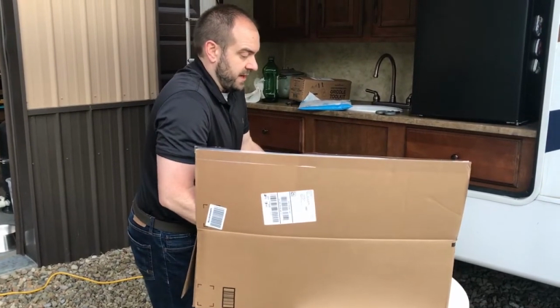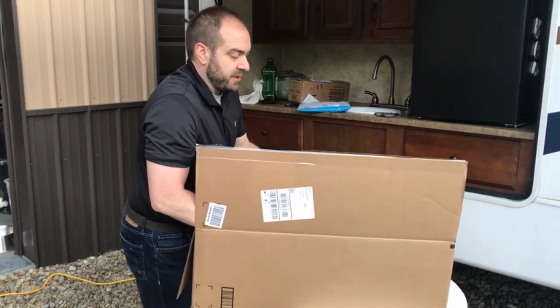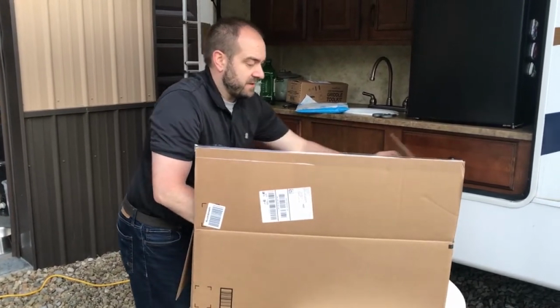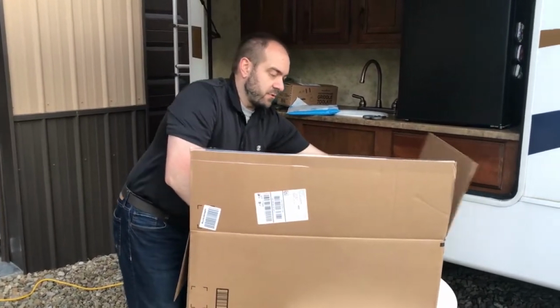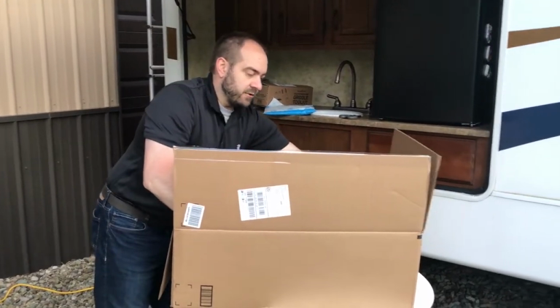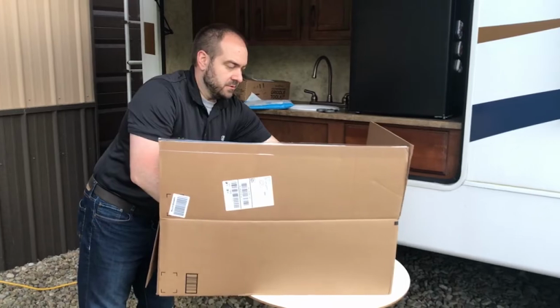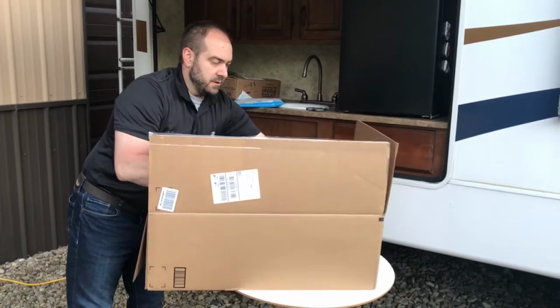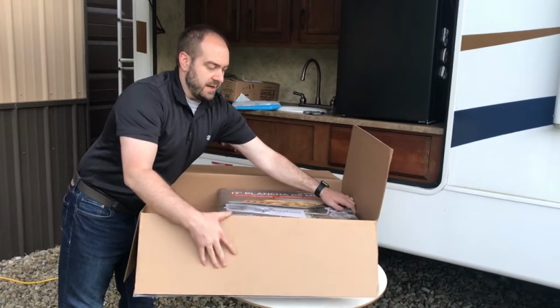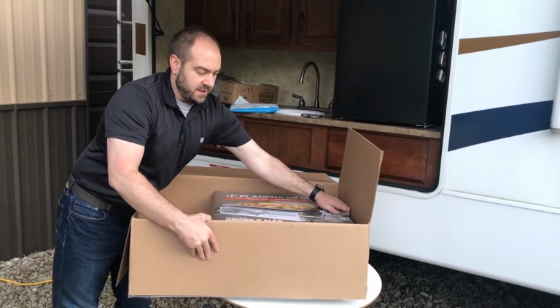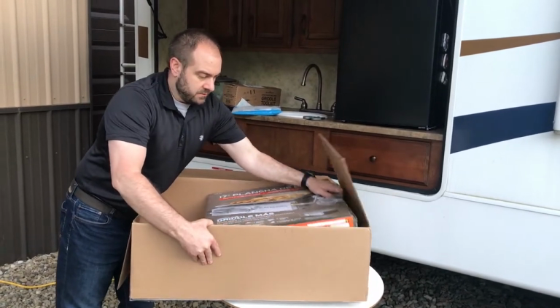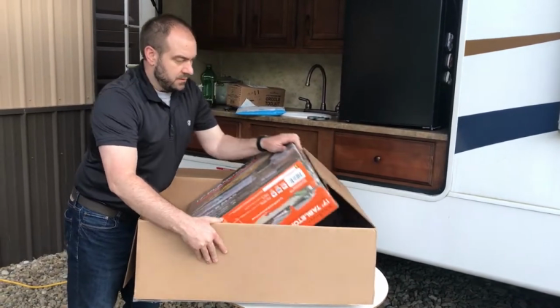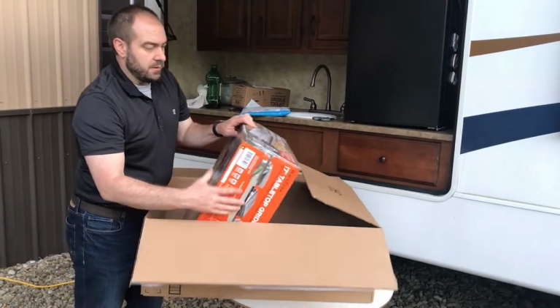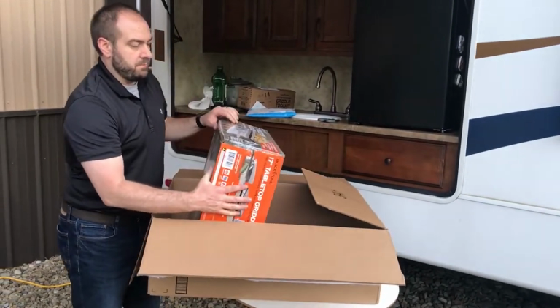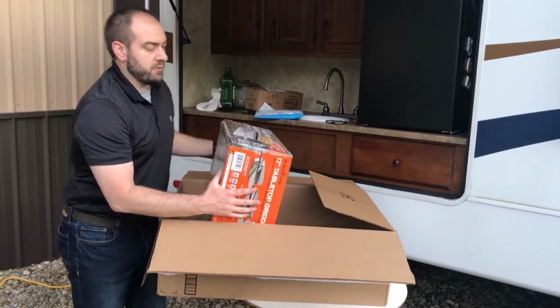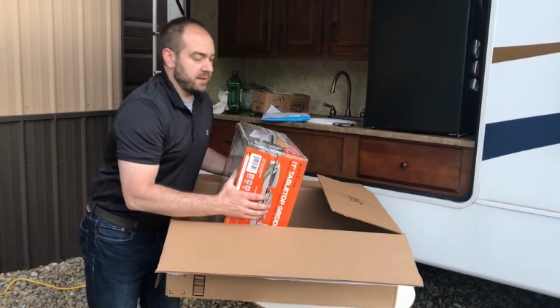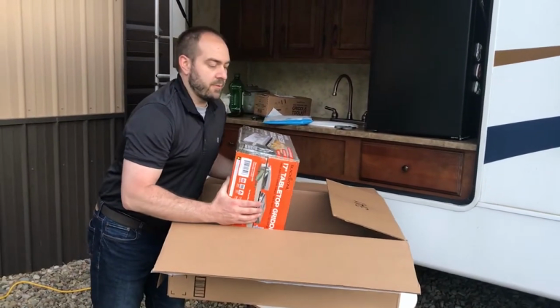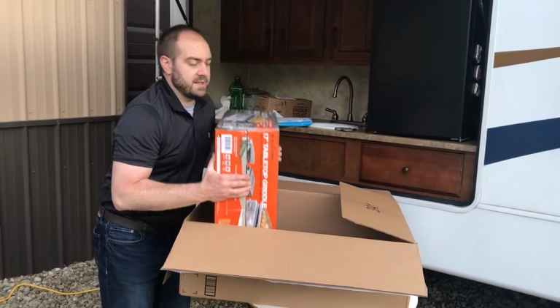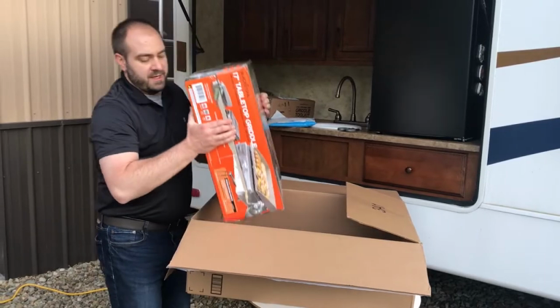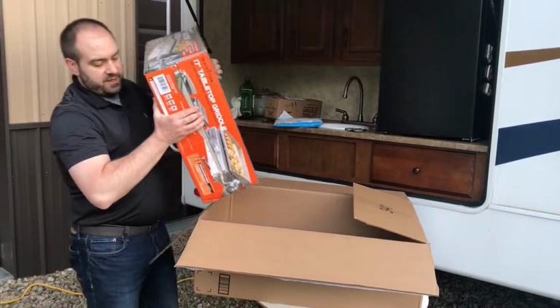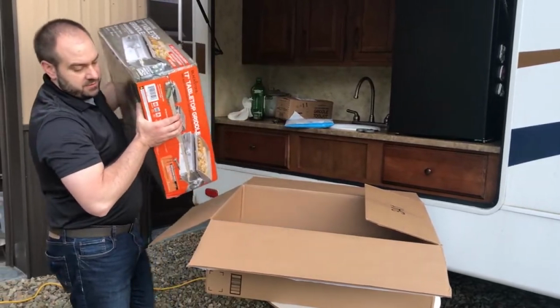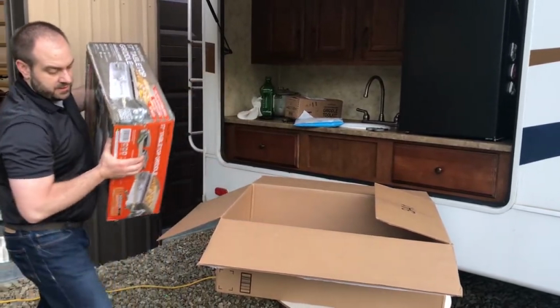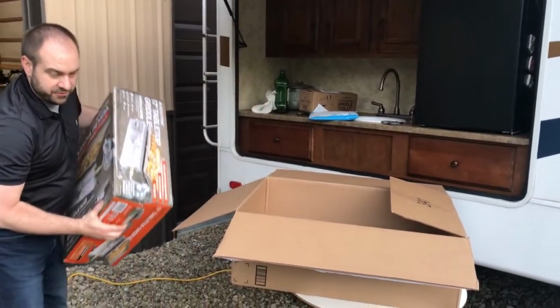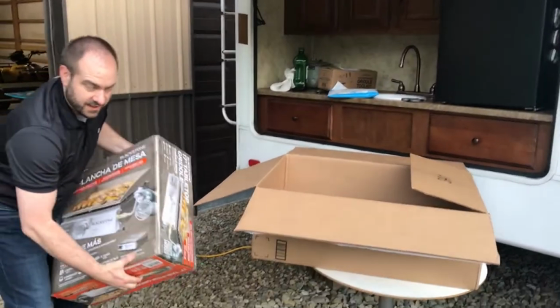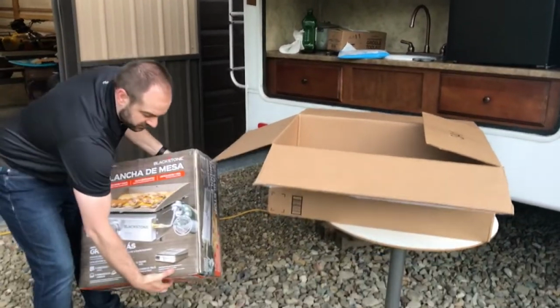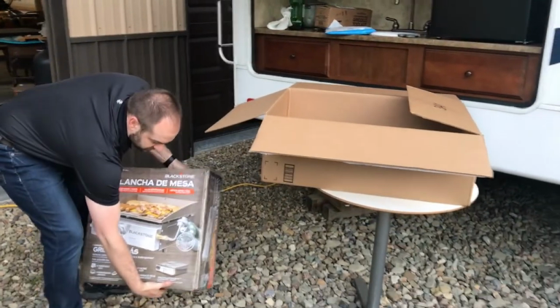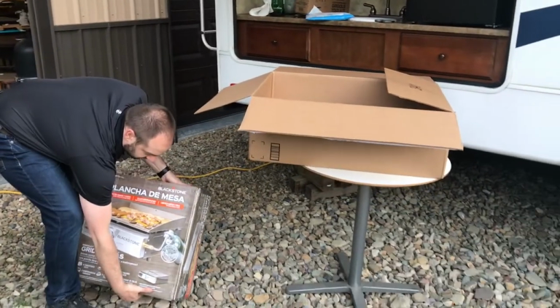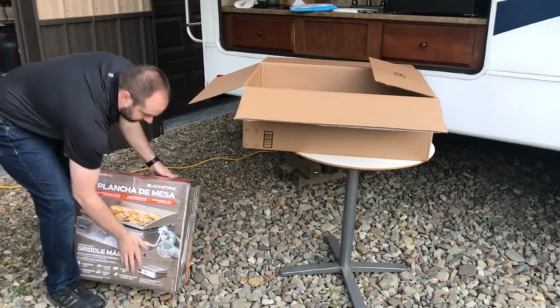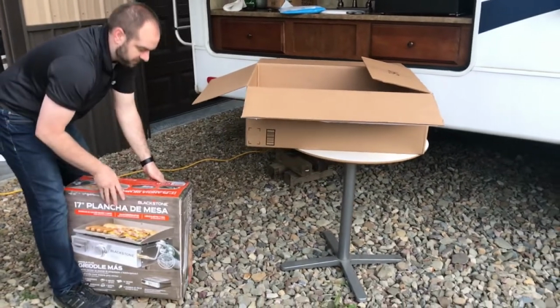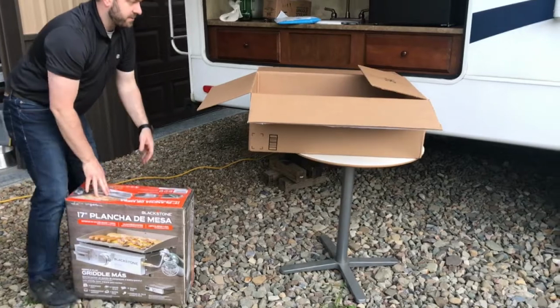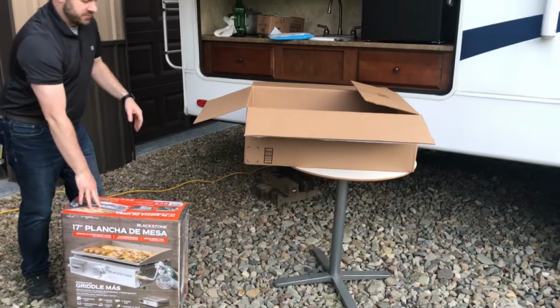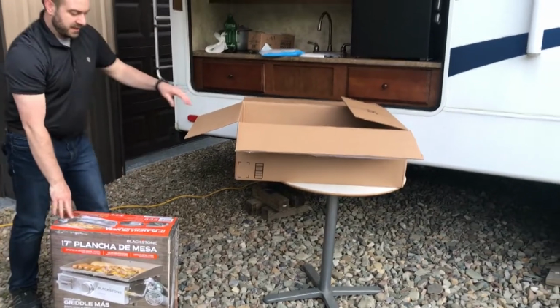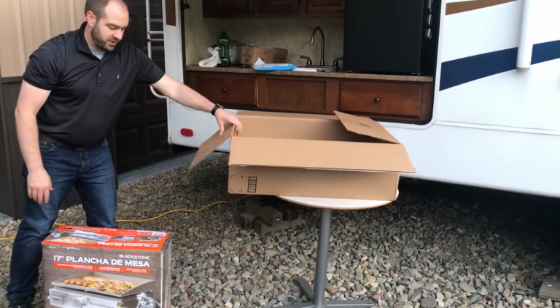I've been reading about these for a while. I've seen people like KYD — Keep Your Daydream — and others in the camping community use this grill and be happy with it. So I wanted to give it a try.